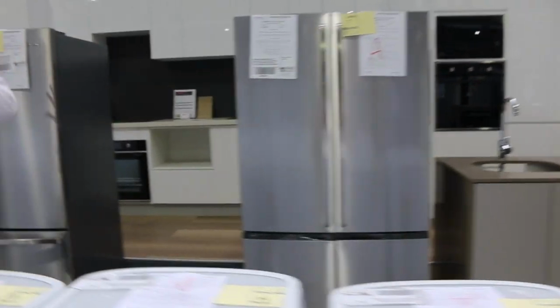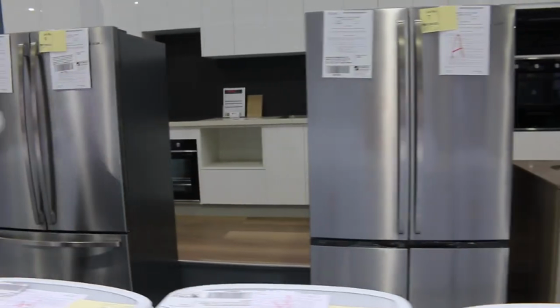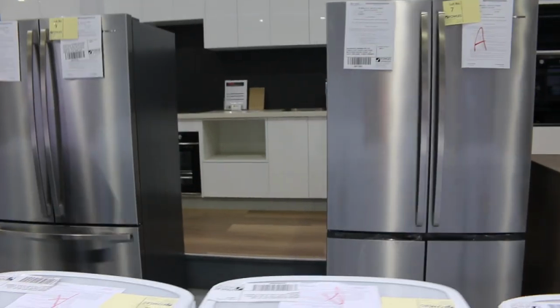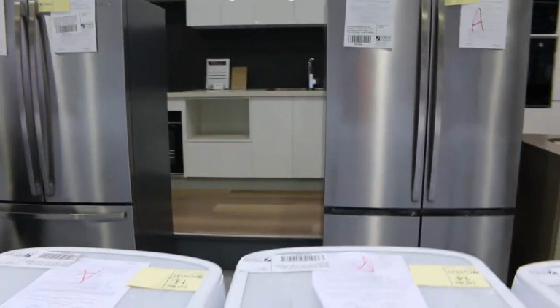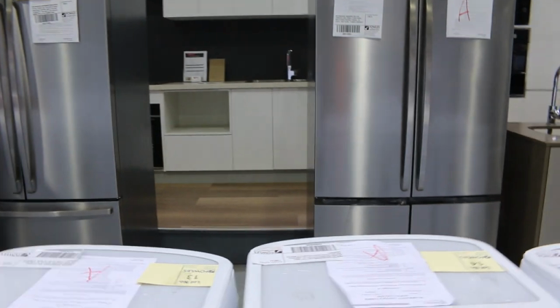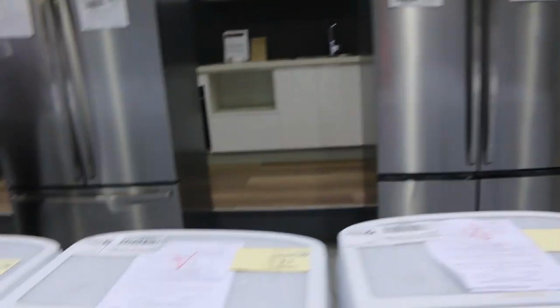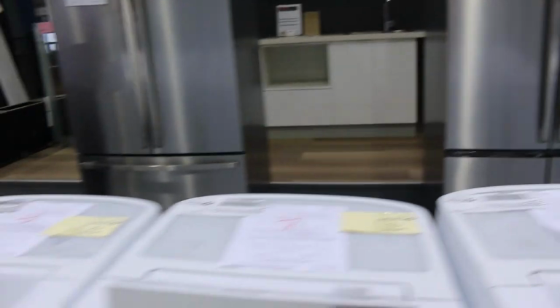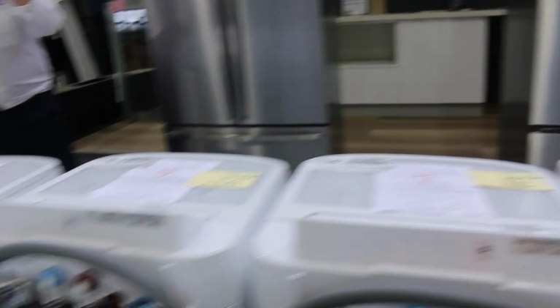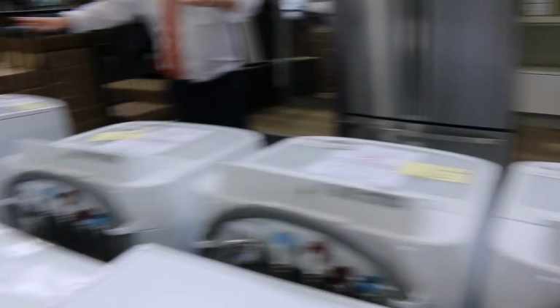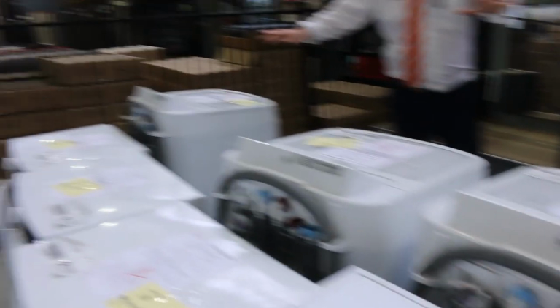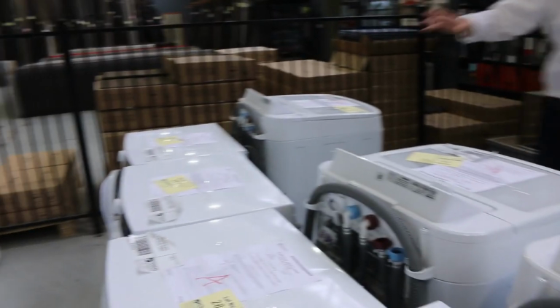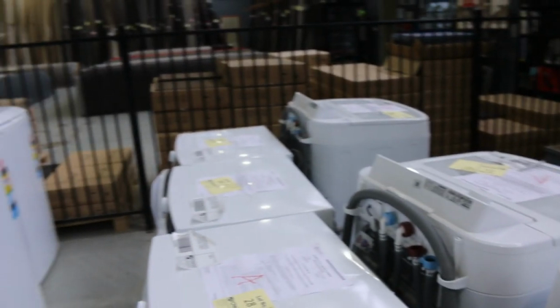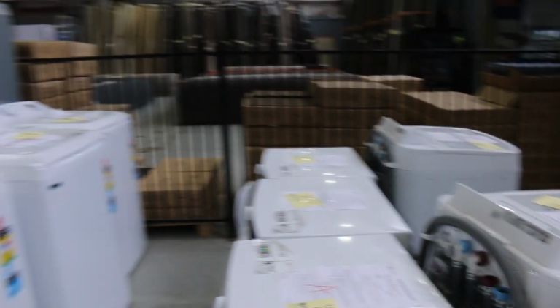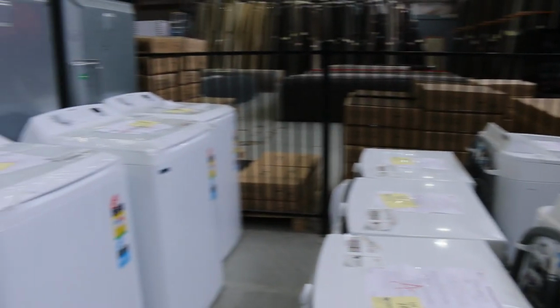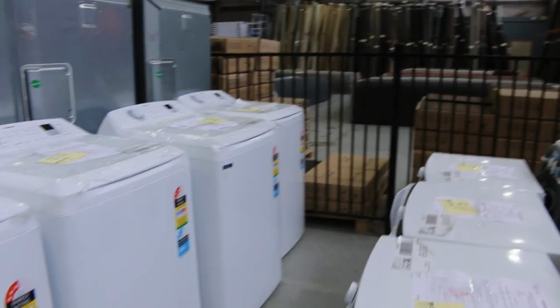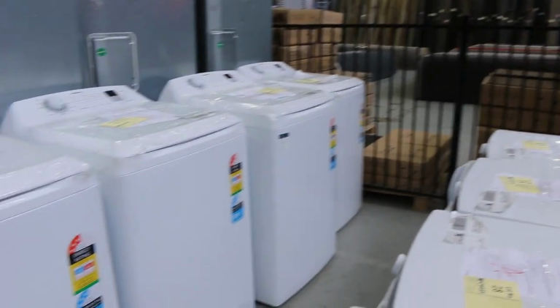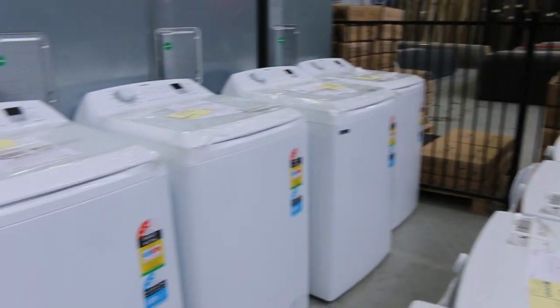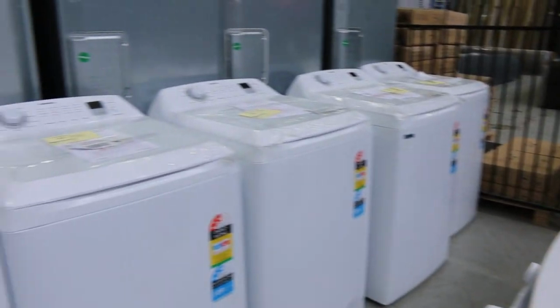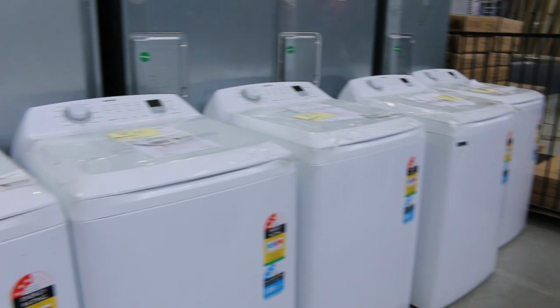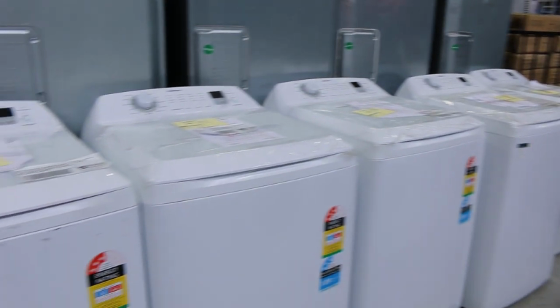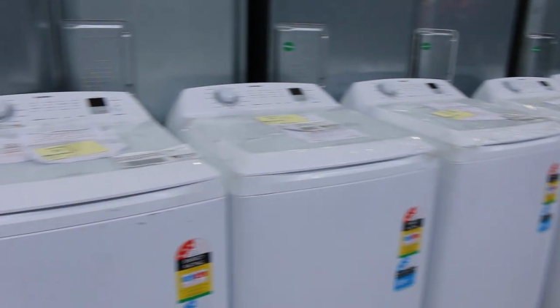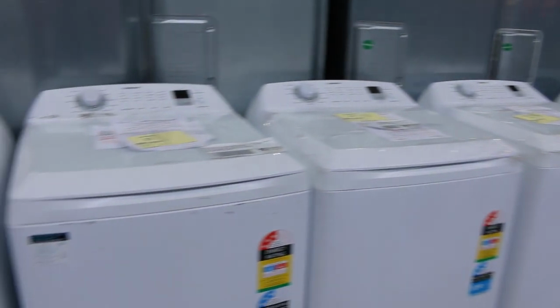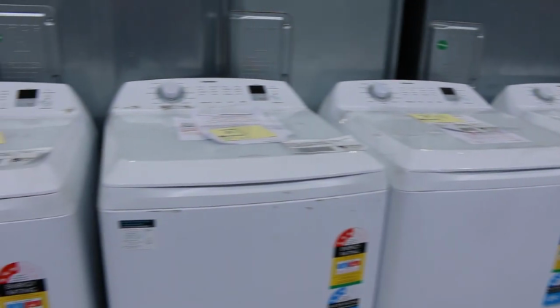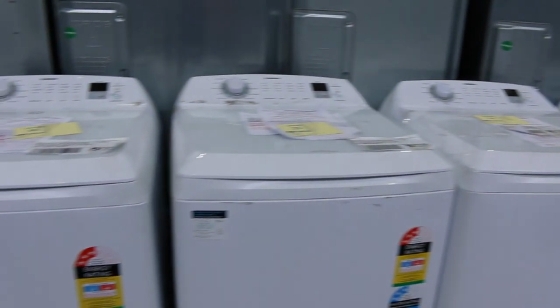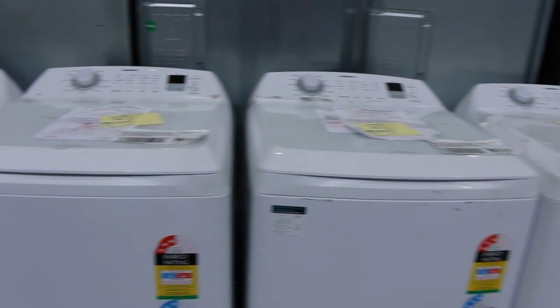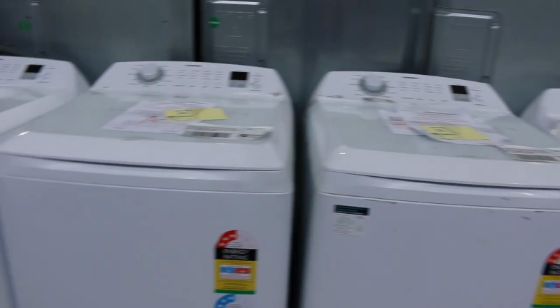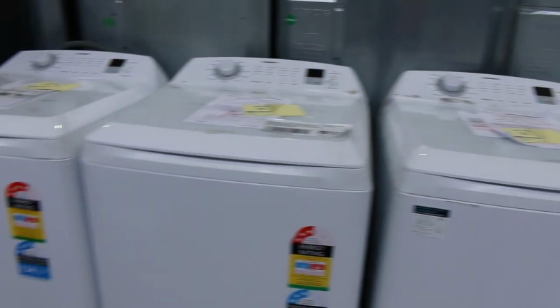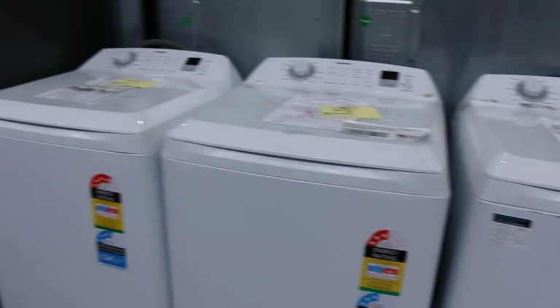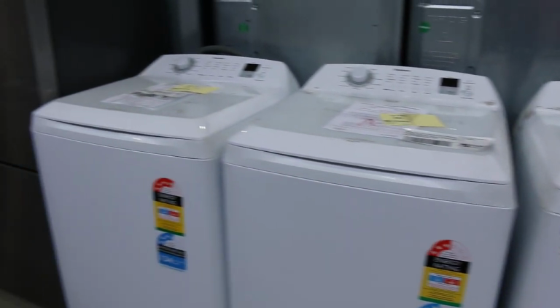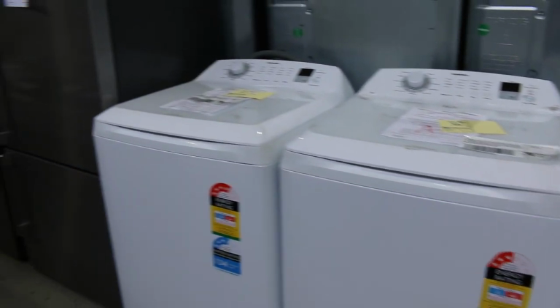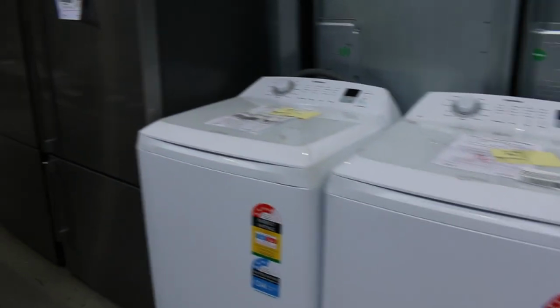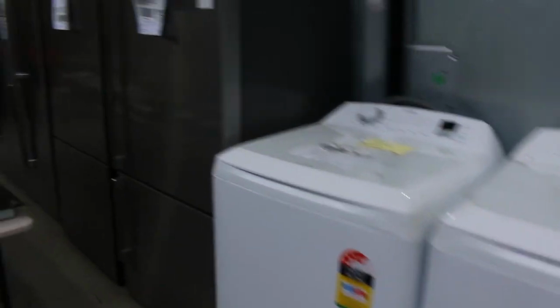More fridges through here and then, as you can see, a lot of top load washing machines in all different sizes. Sort of $300 to $400 on the top load washing machines, all with 12 months warranty.